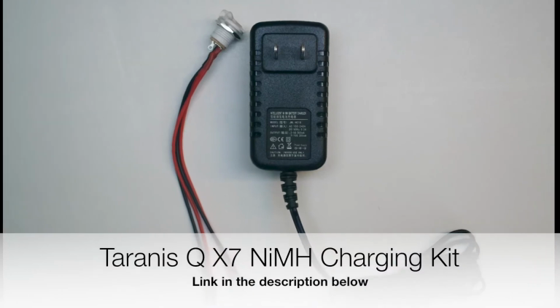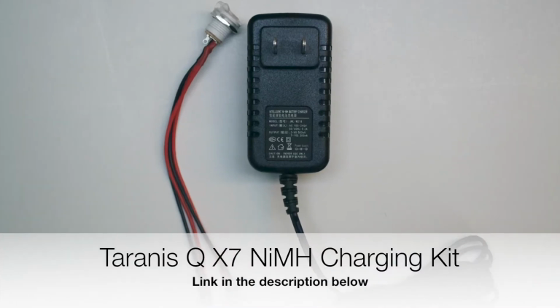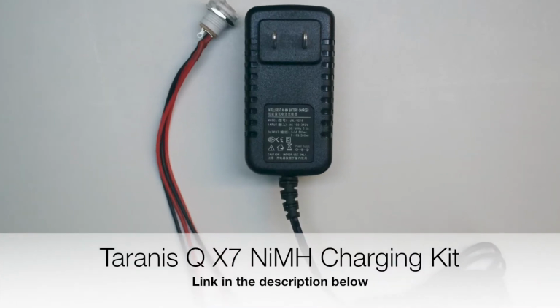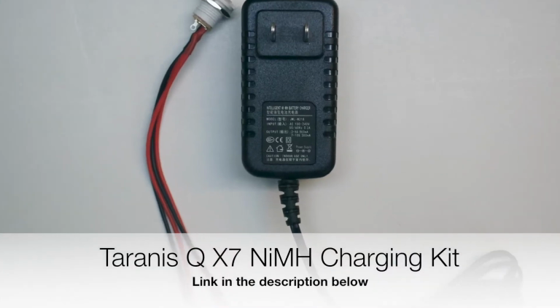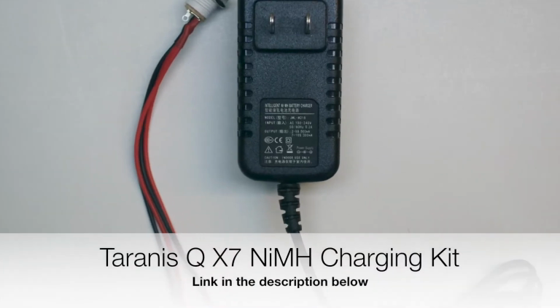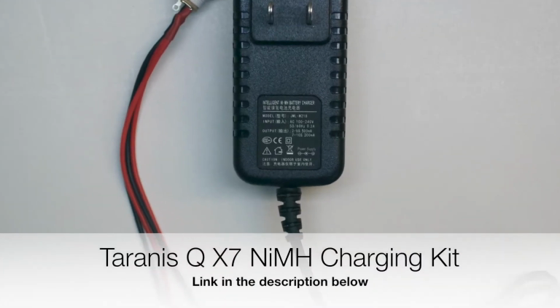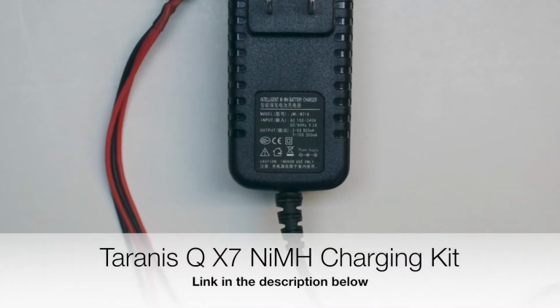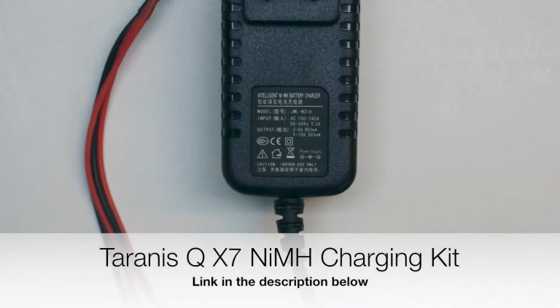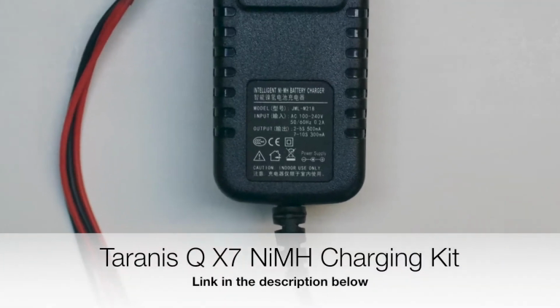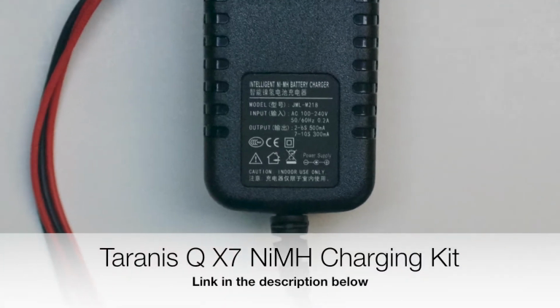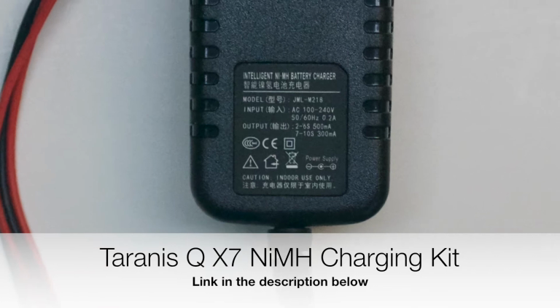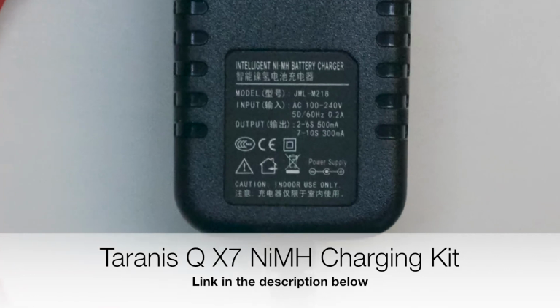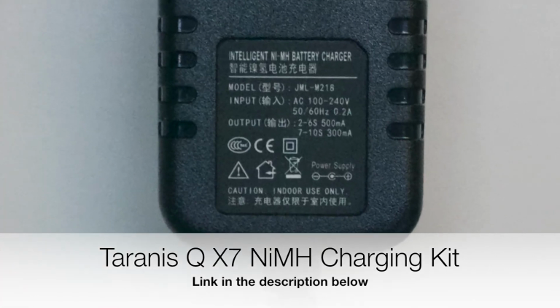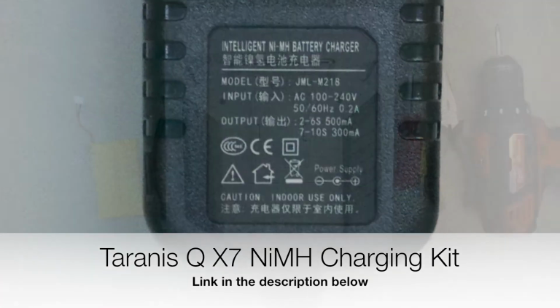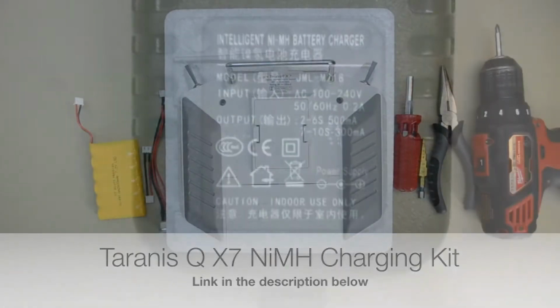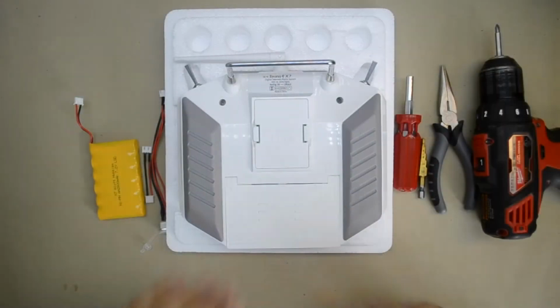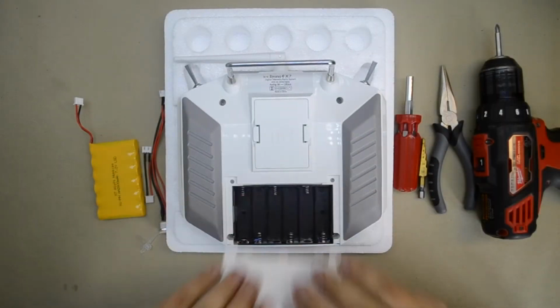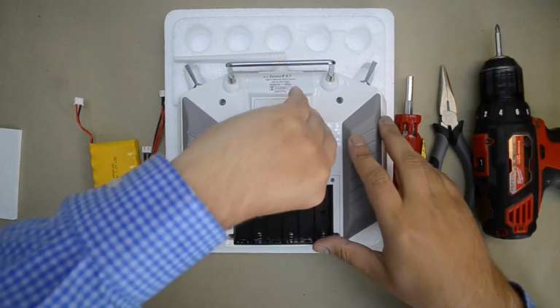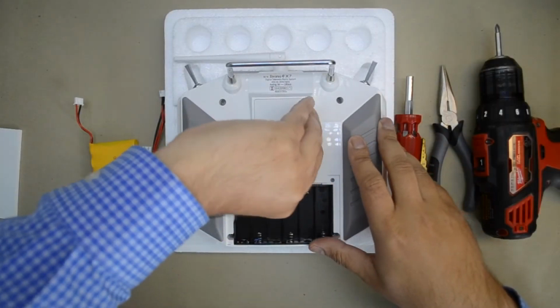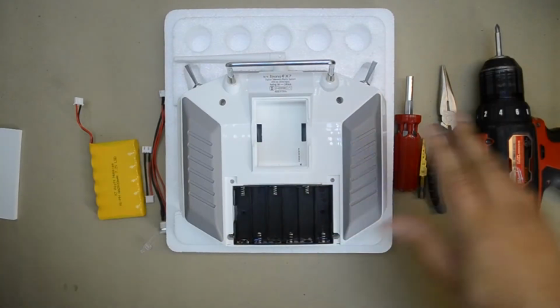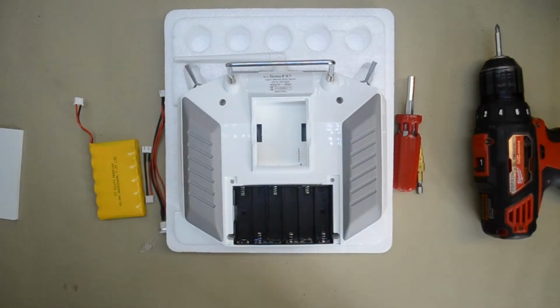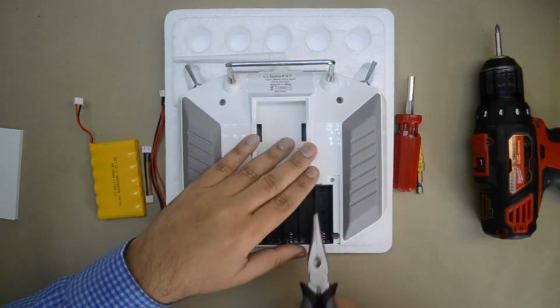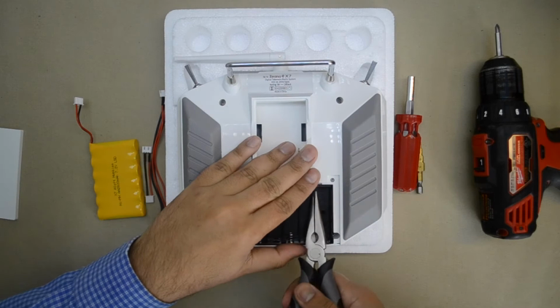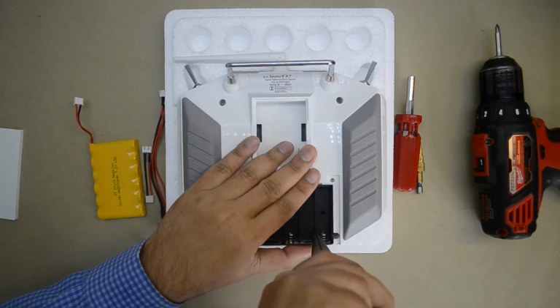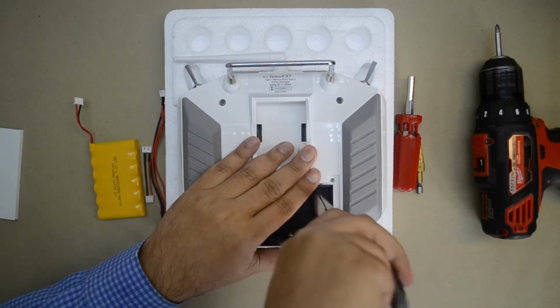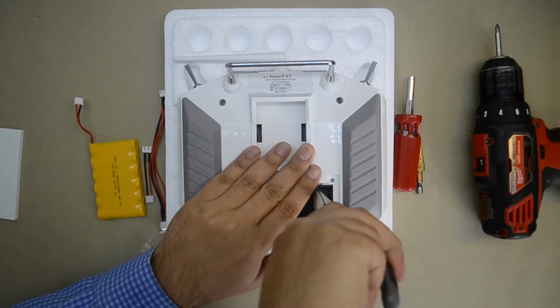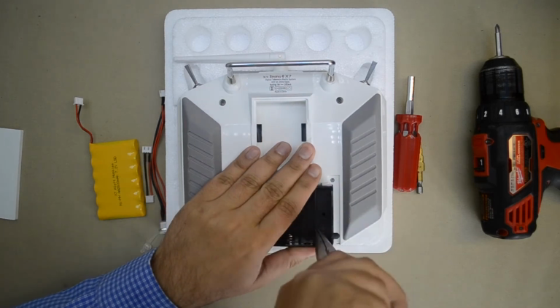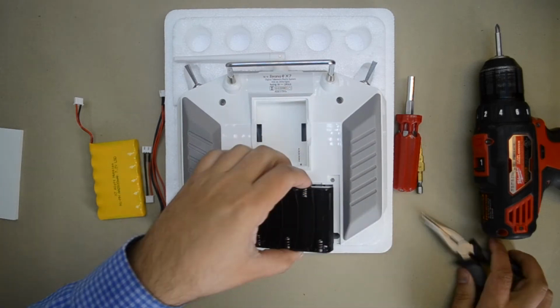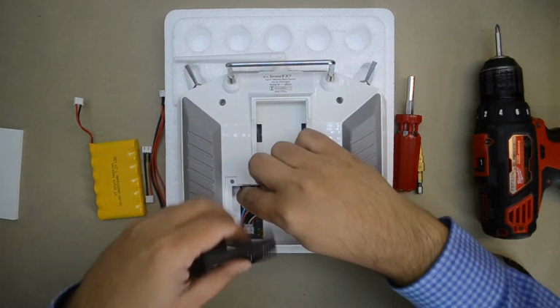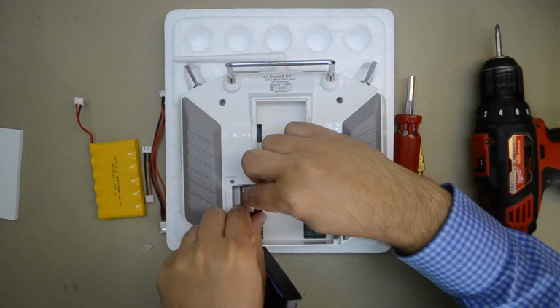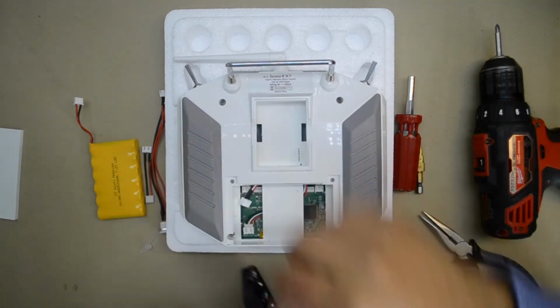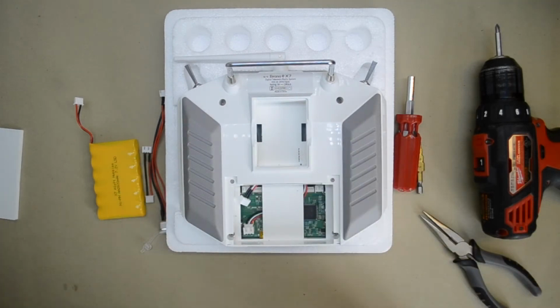Welcome to another video from RCDIY.ca. Today we are going to take a look at installing the Taranis QX7 NIMH Charging Kit from Aloft Hobbies.